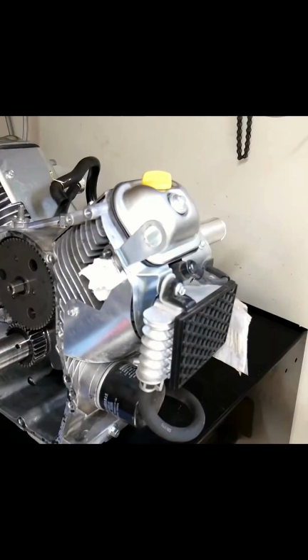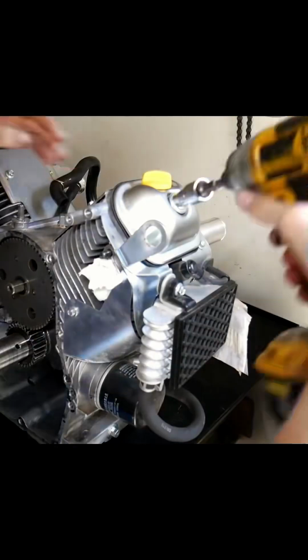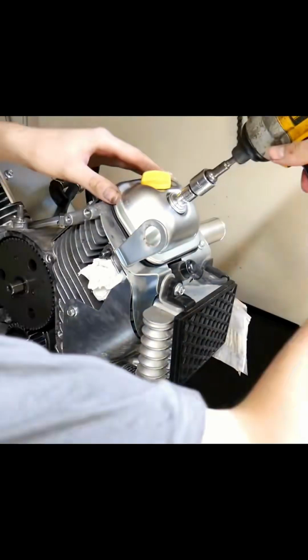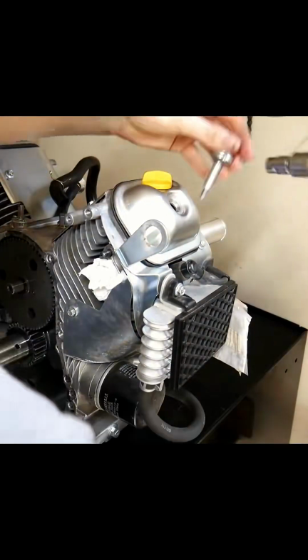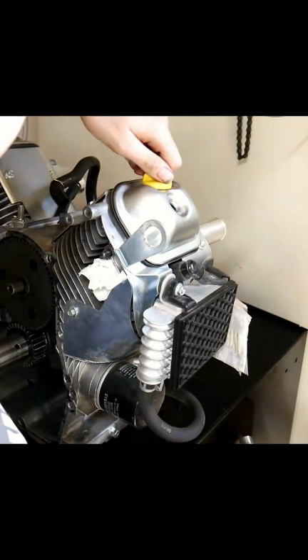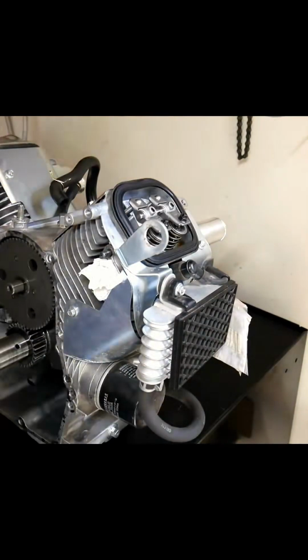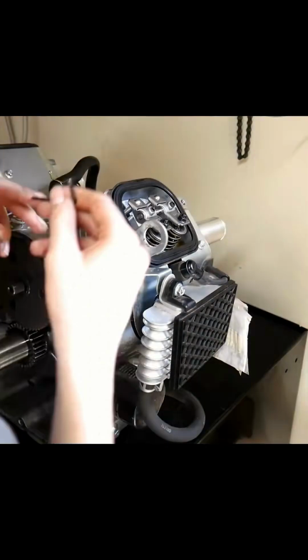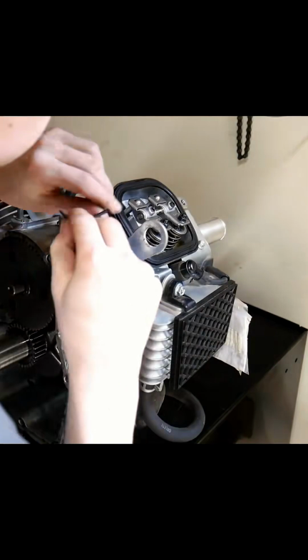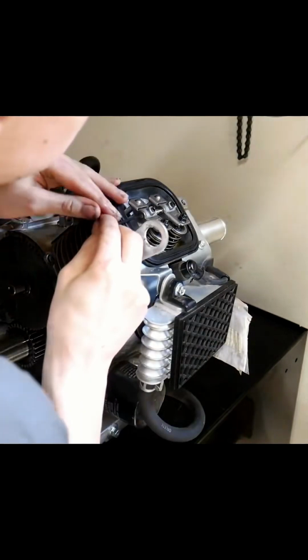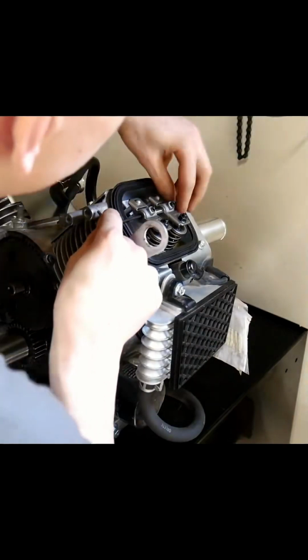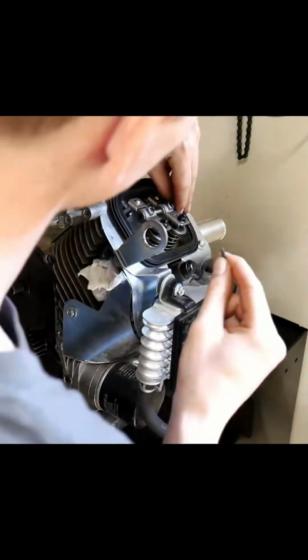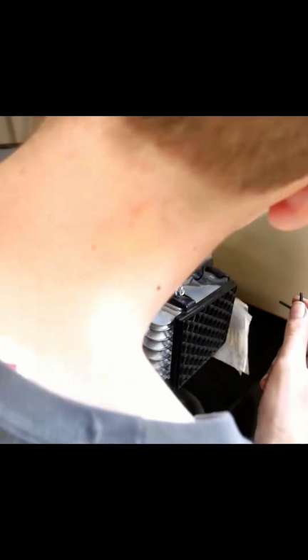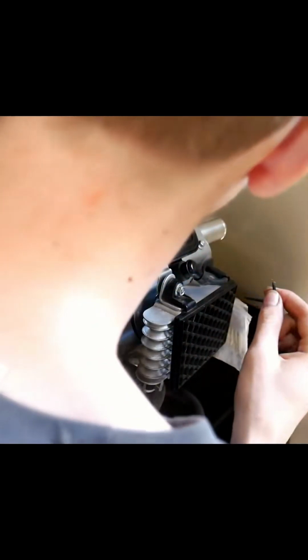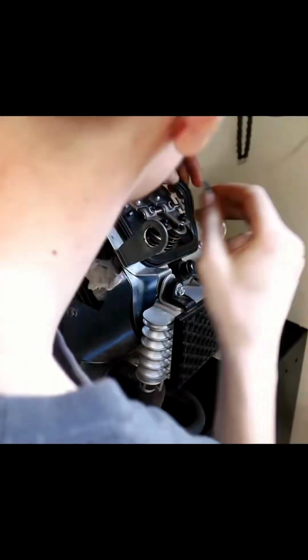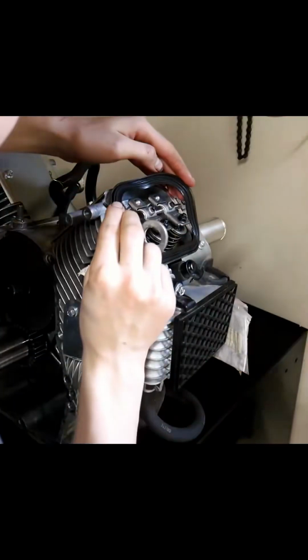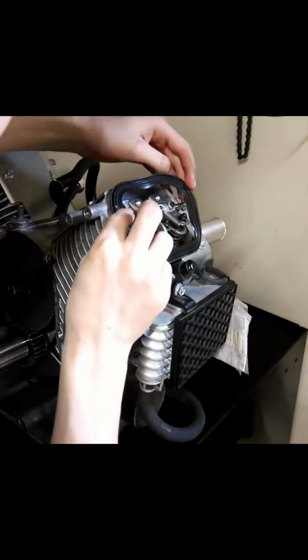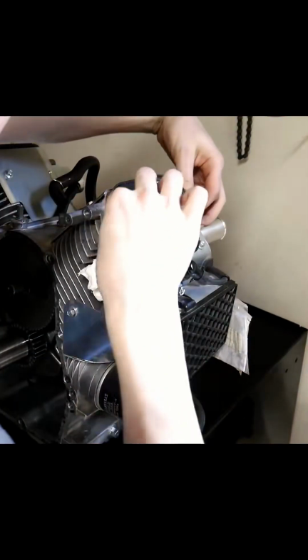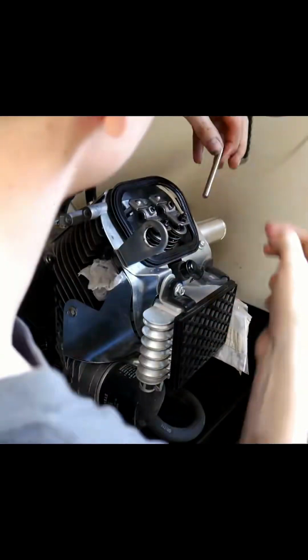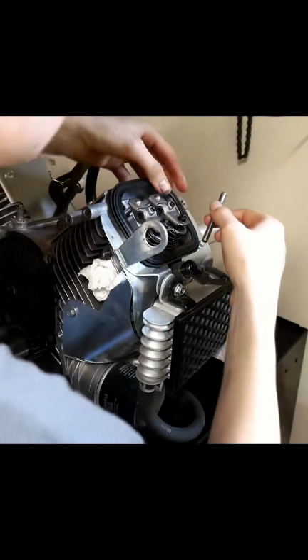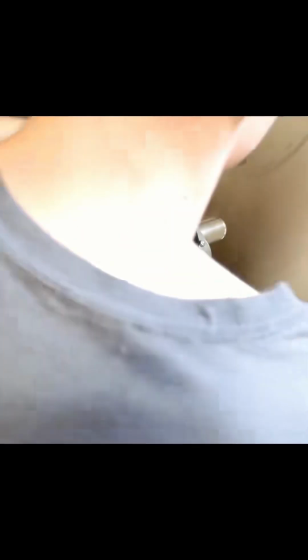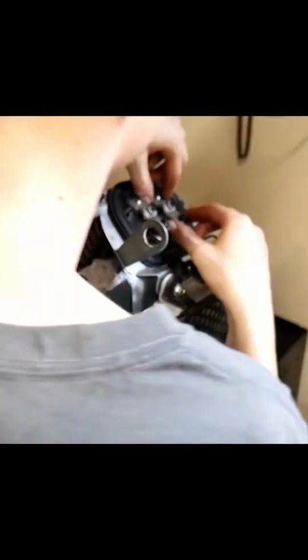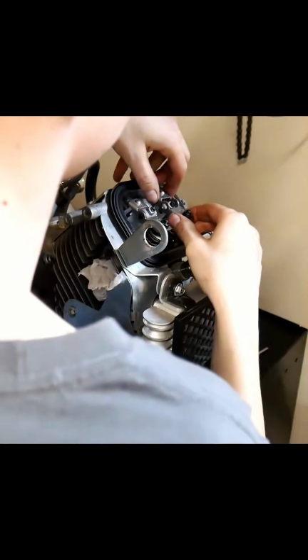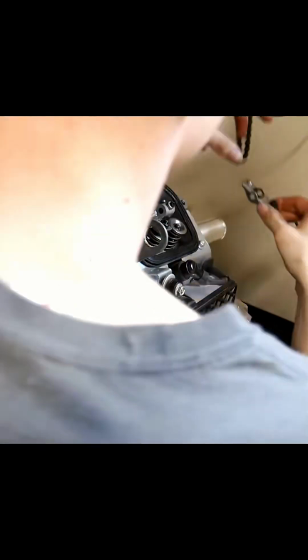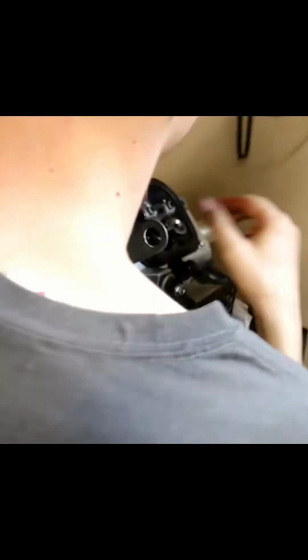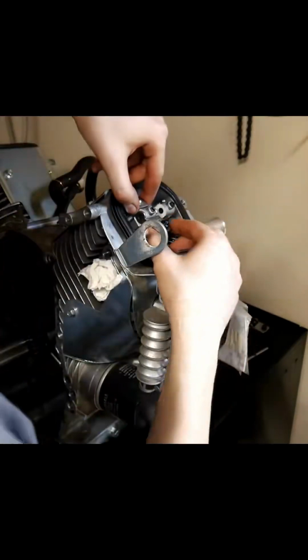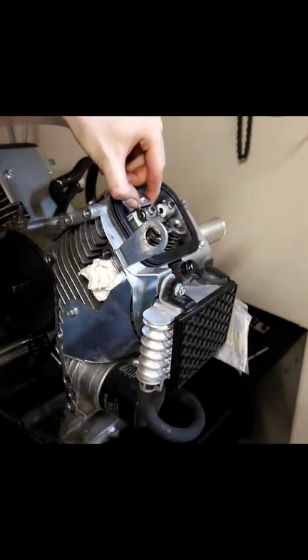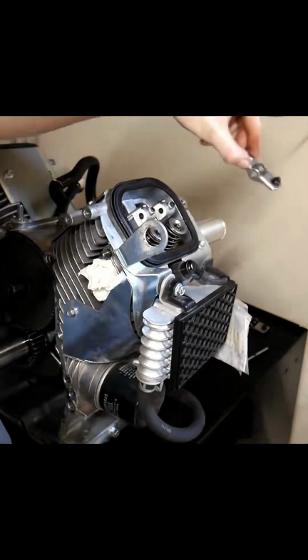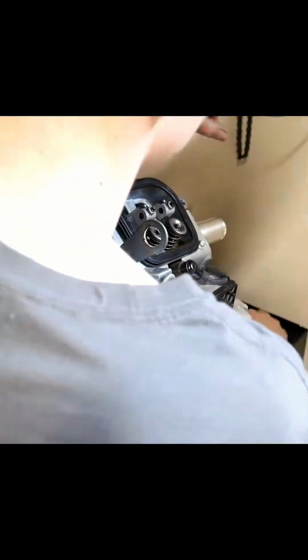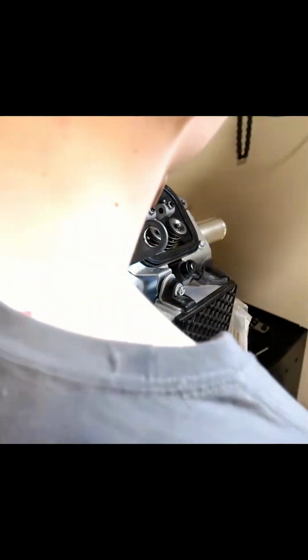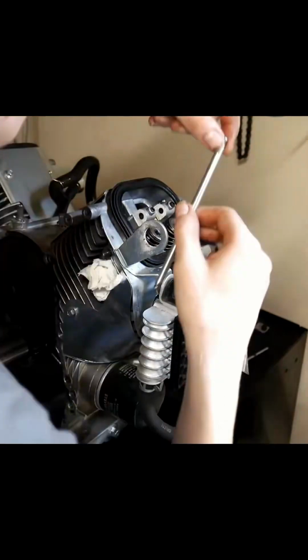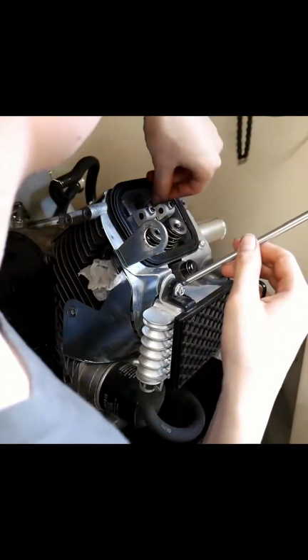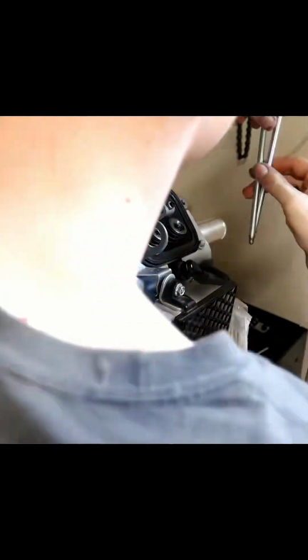In order to remove the camshaft, we will need to relieve the tension by pulling the rockers. Don't be tempted to pry on the cam as you may damage it. And don't forget about the pushrods.